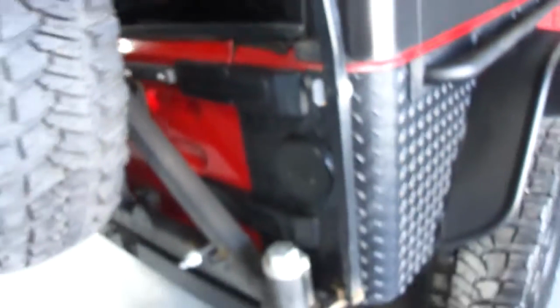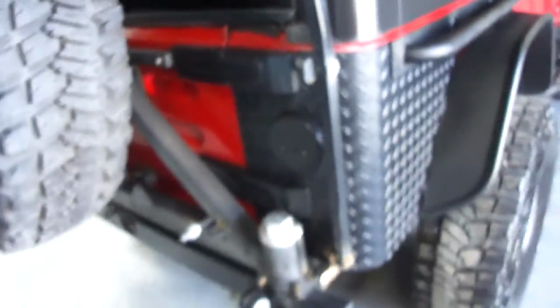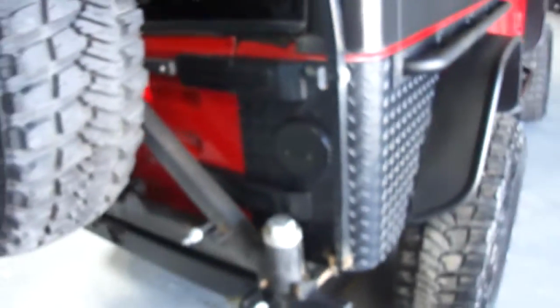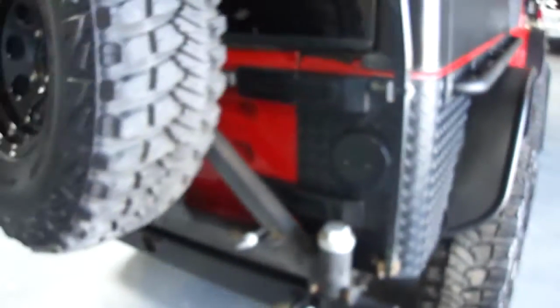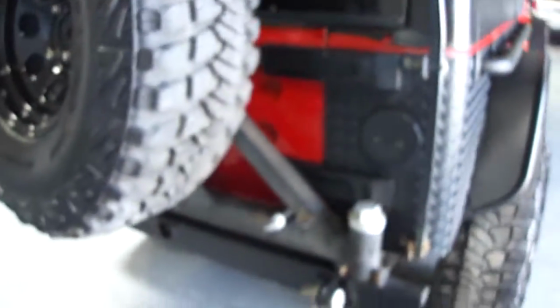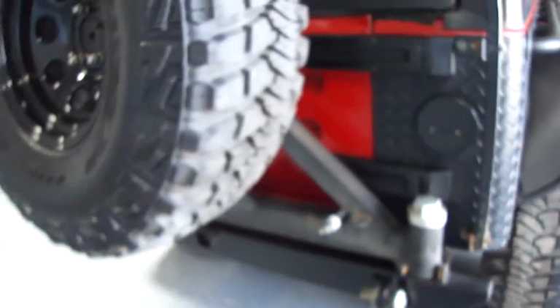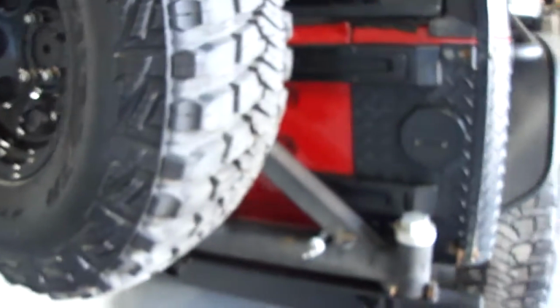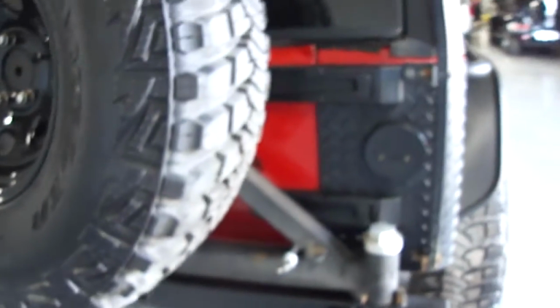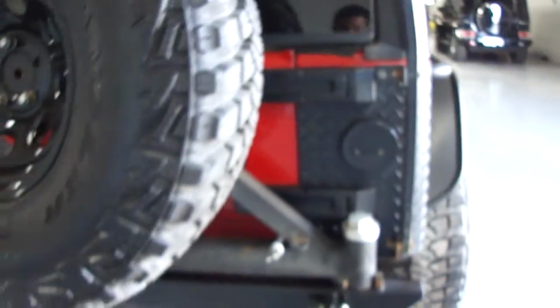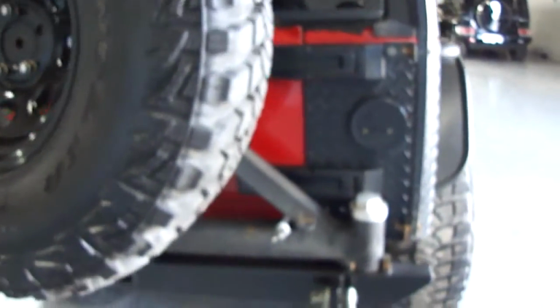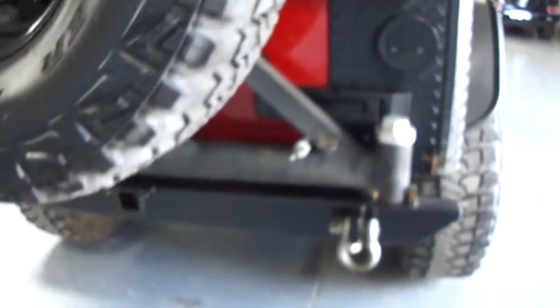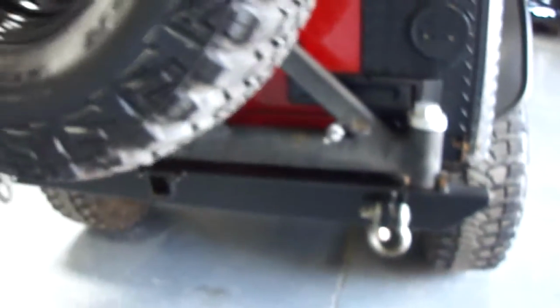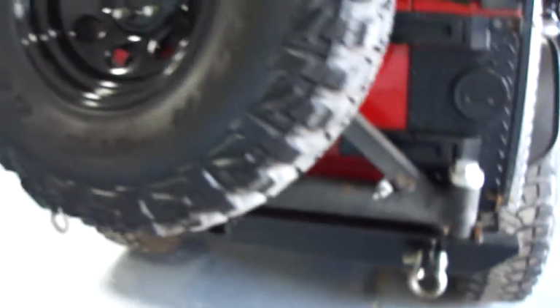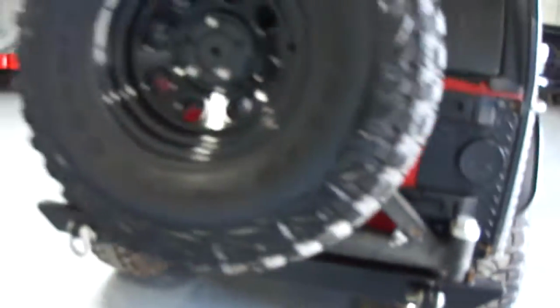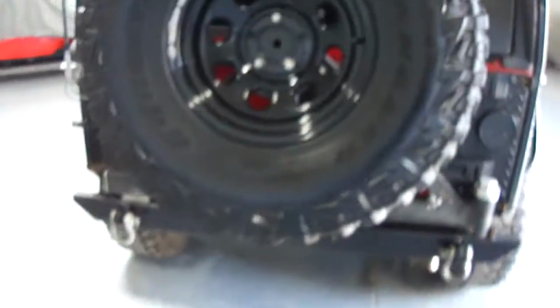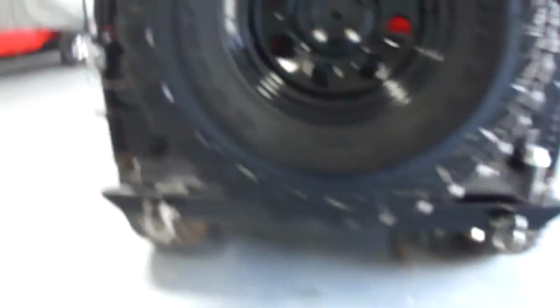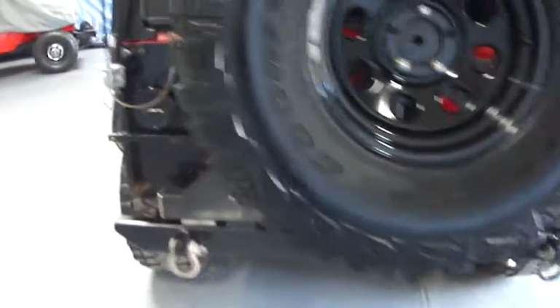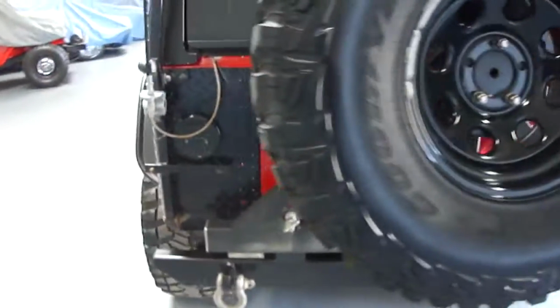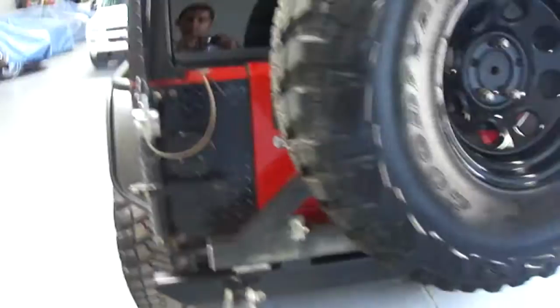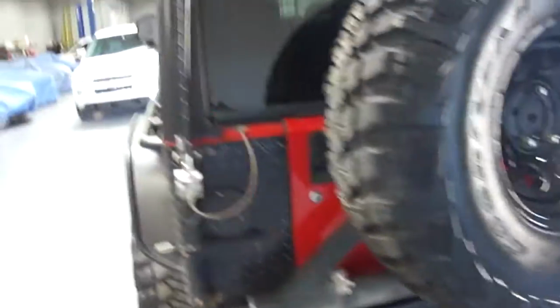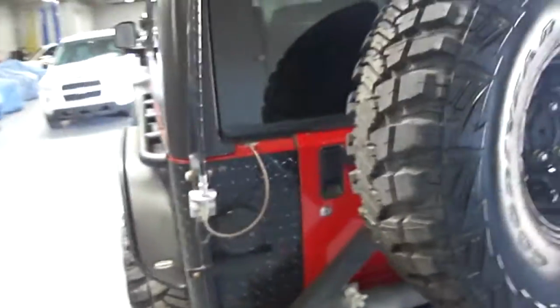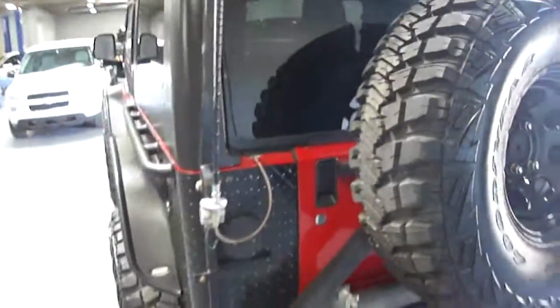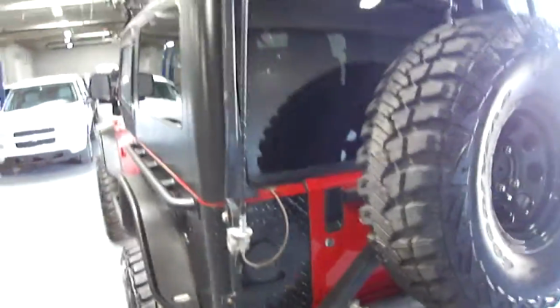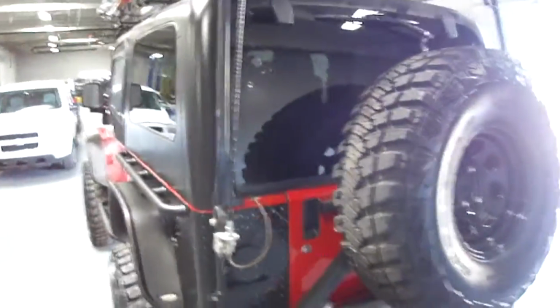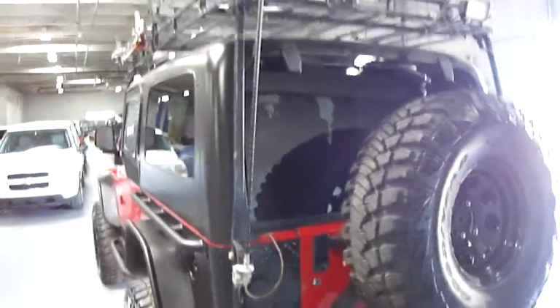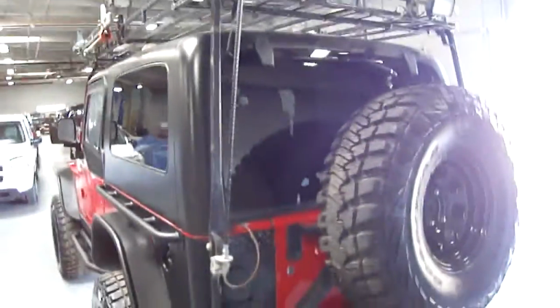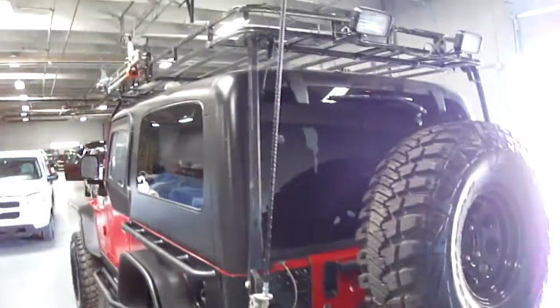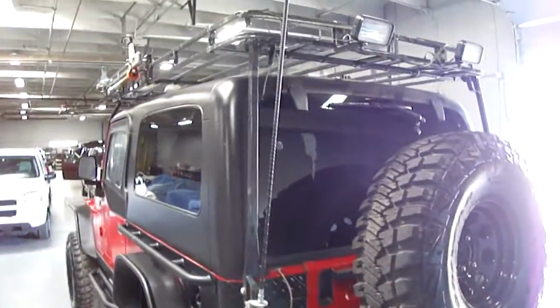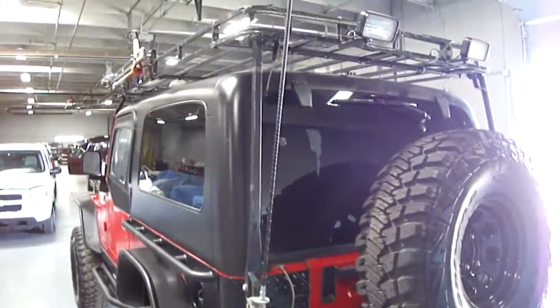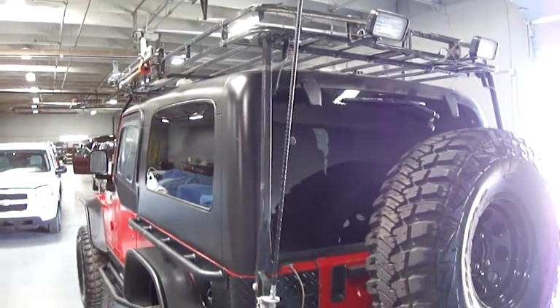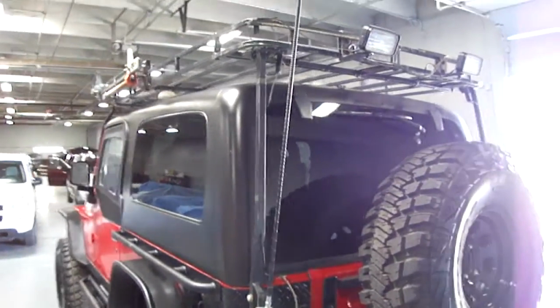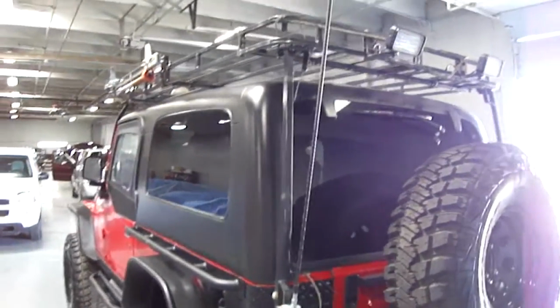A lot of money's been spent on this vehicle. Lots of upgrades, just a ton of upgrades. This one's pretty much a plug and play — don't need to spend any more money on it. It's already been done for you.